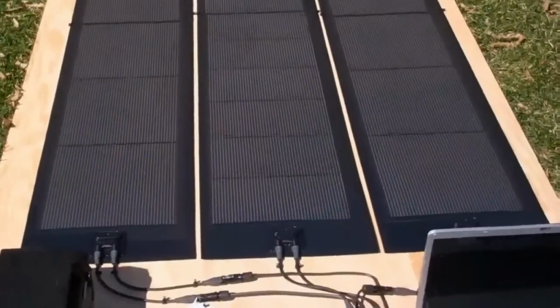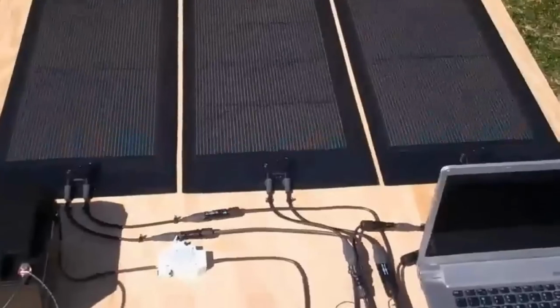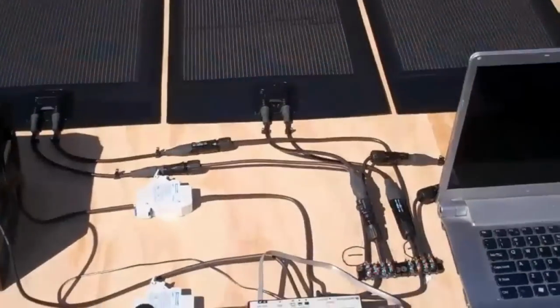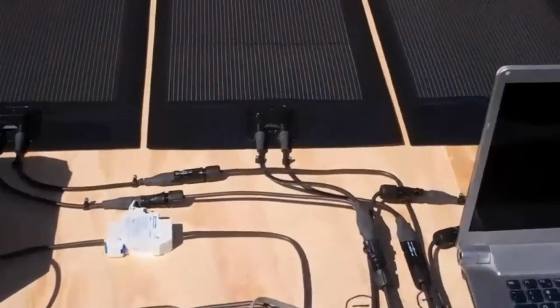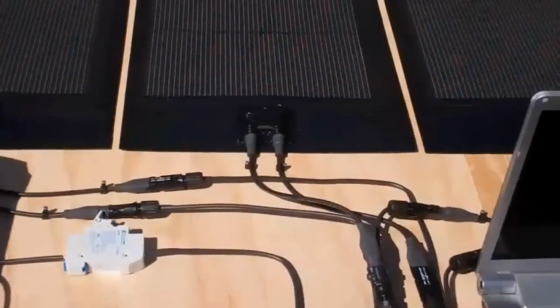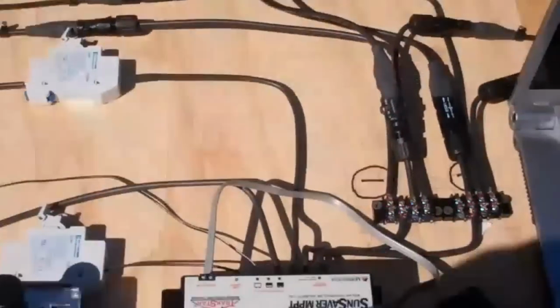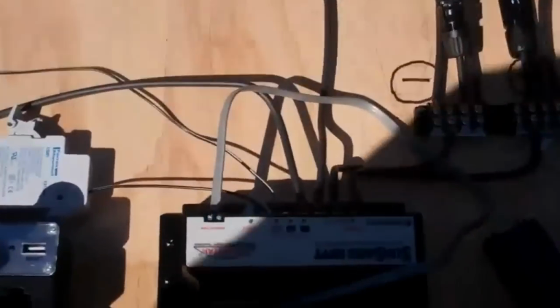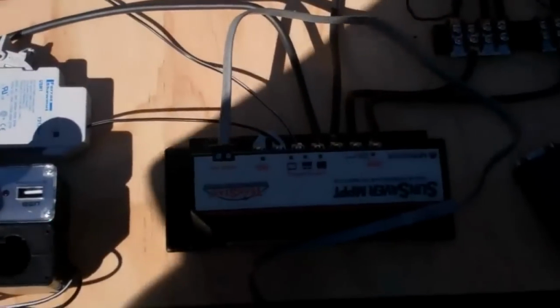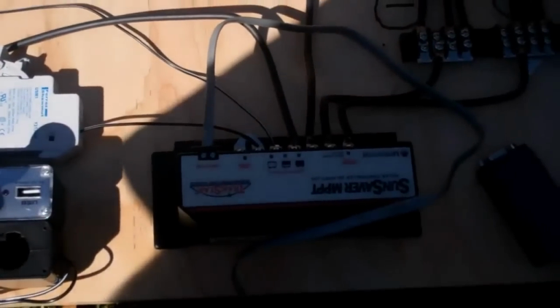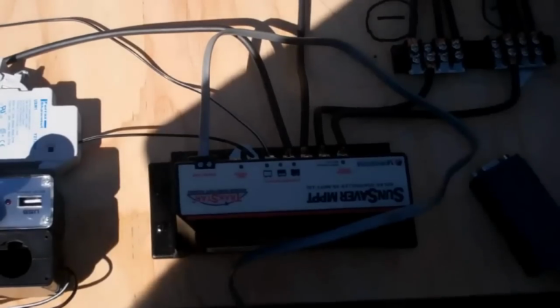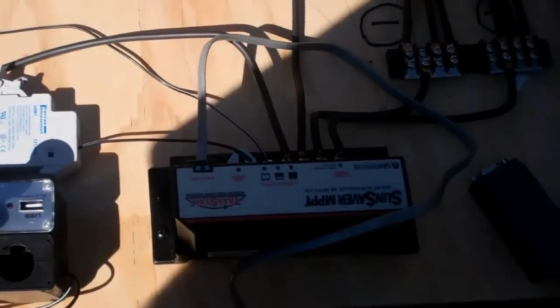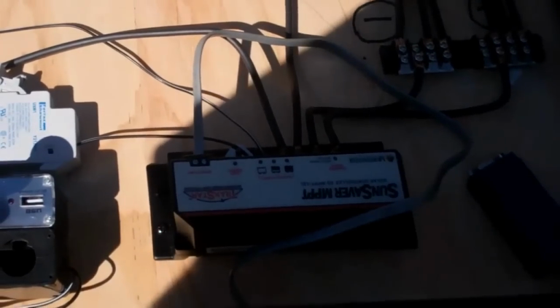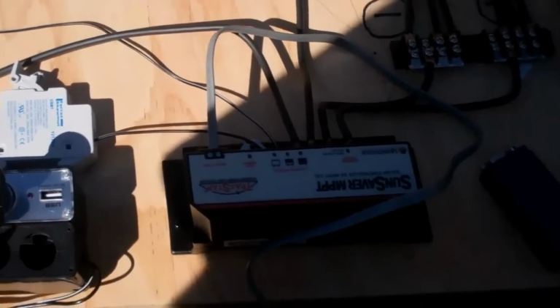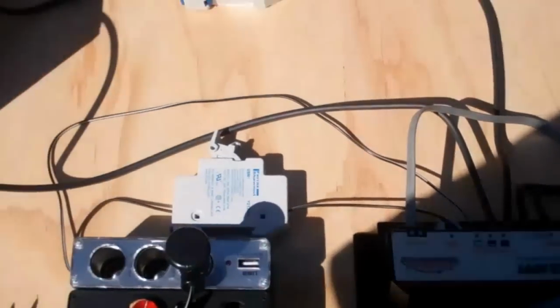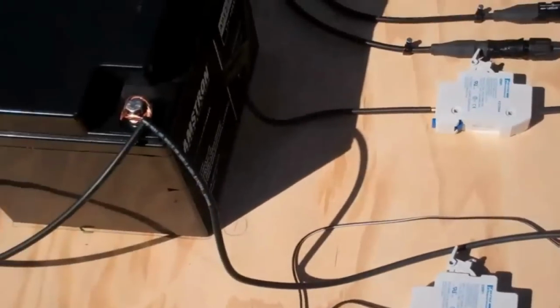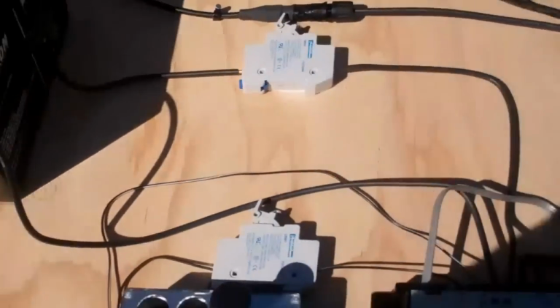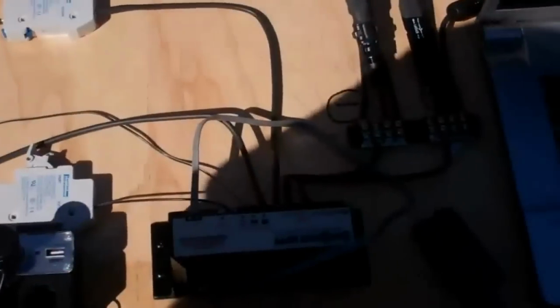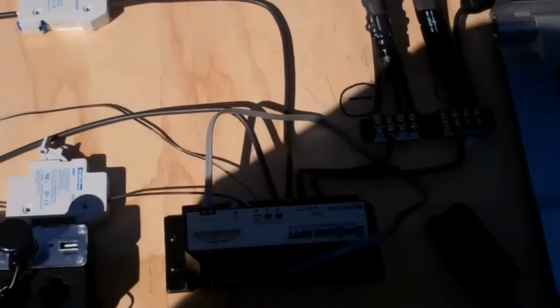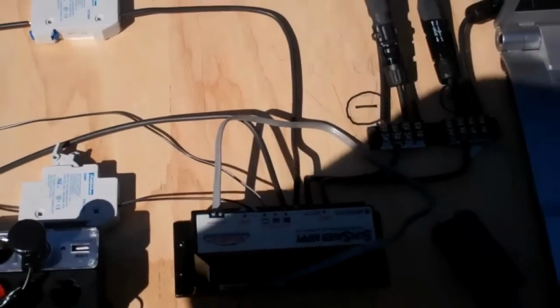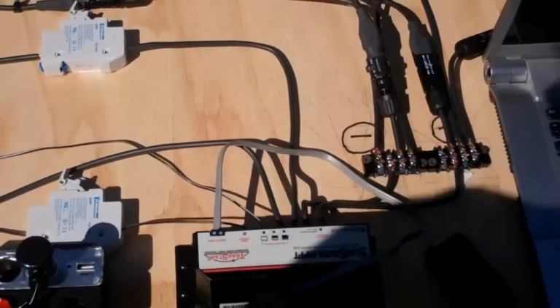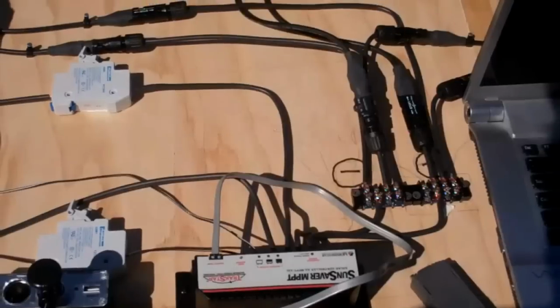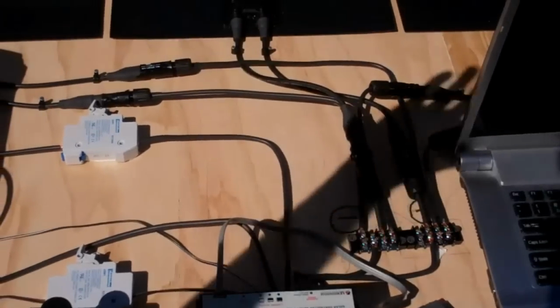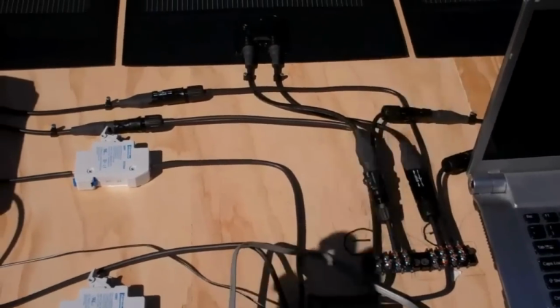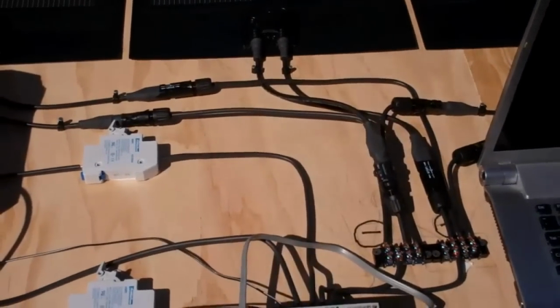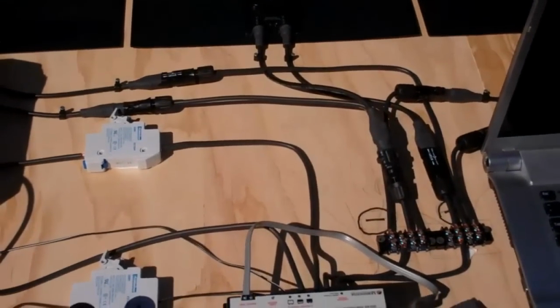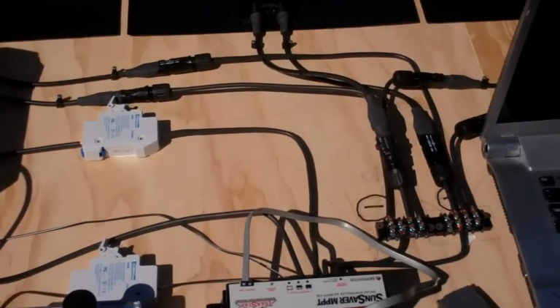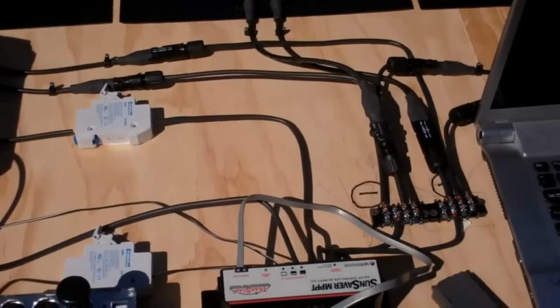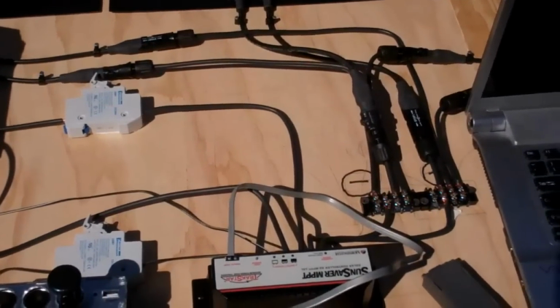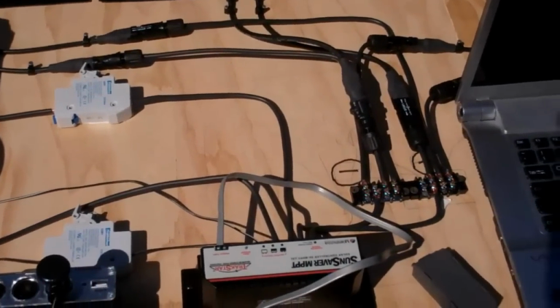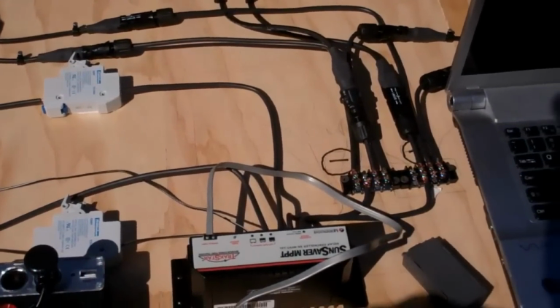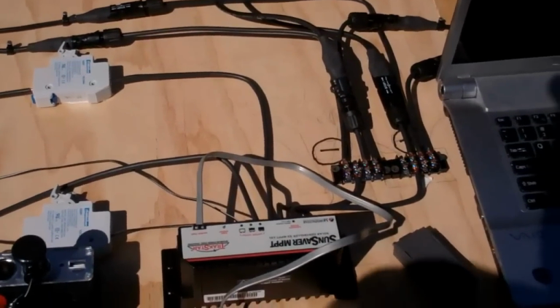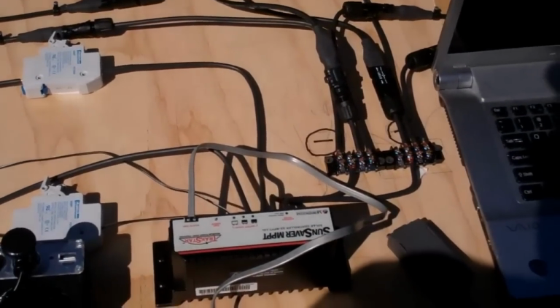These things come into our SunSaver maximum power point tracker which then steps down the voltage to 12 volts while regulating the current and voltage so that we're always staying at the maximum power point on the voltage current curve.